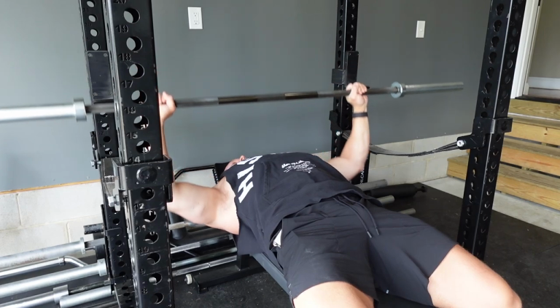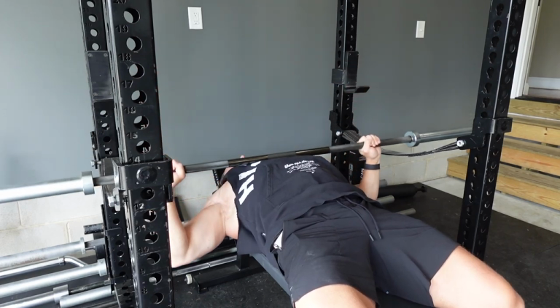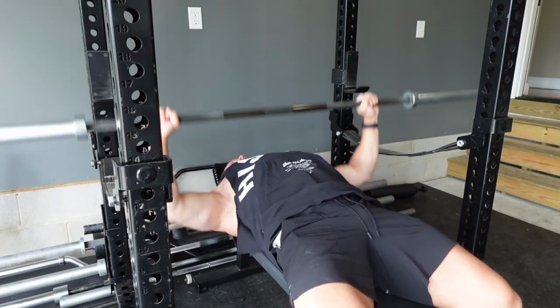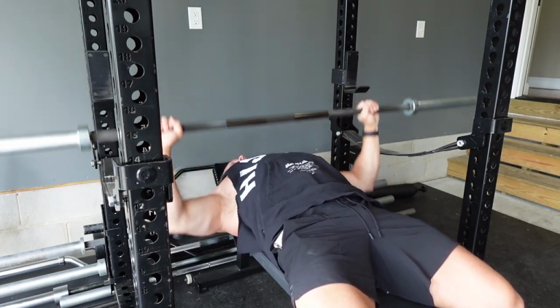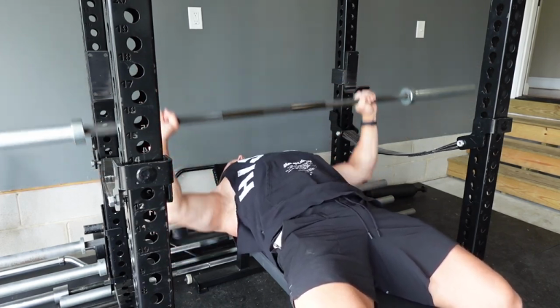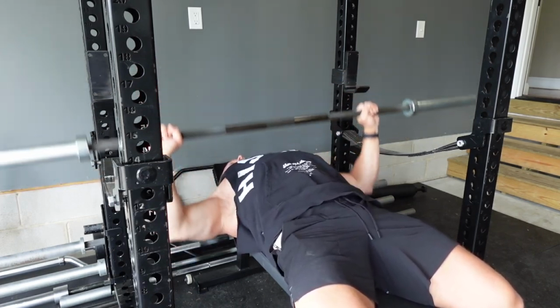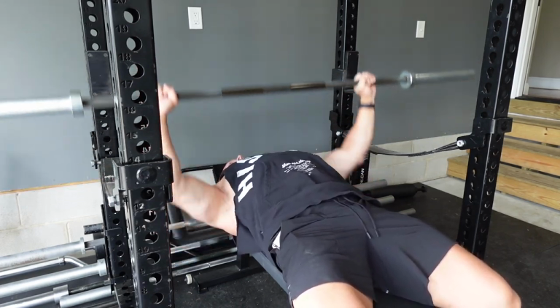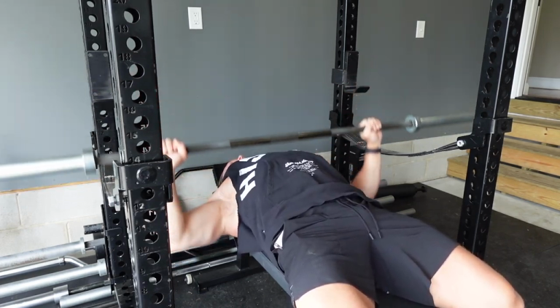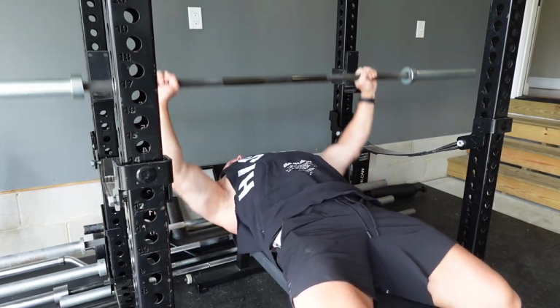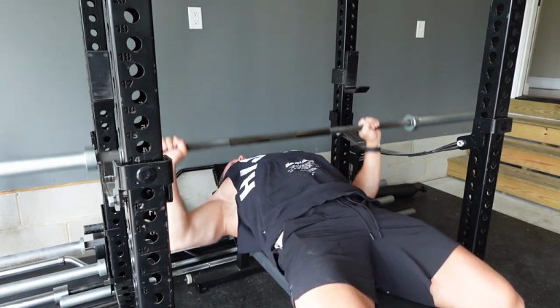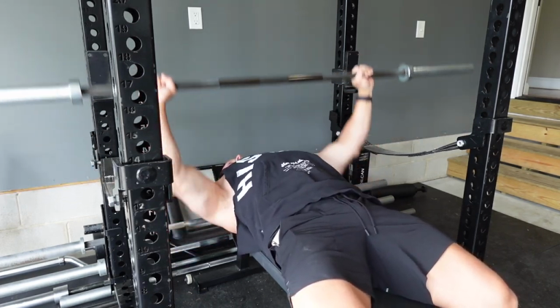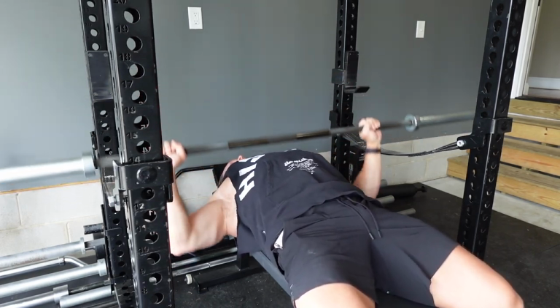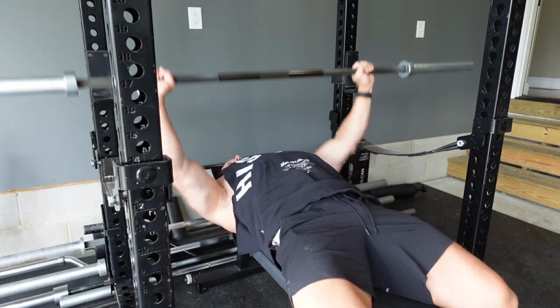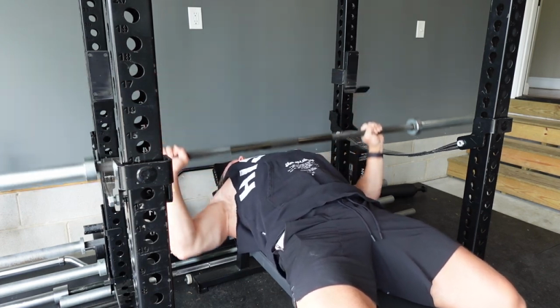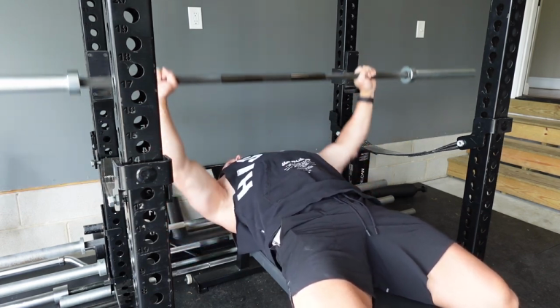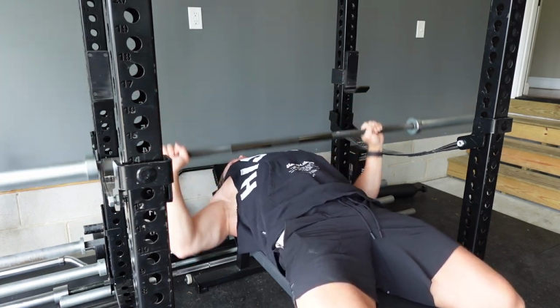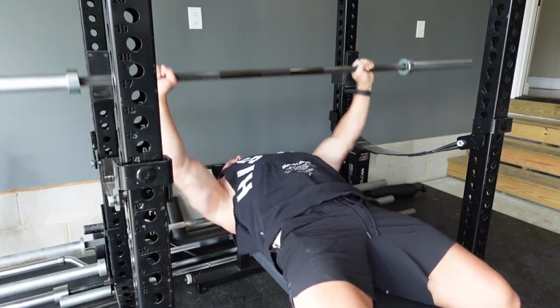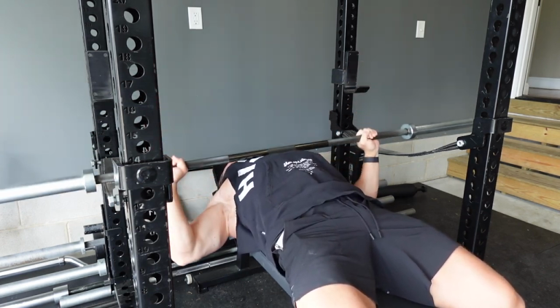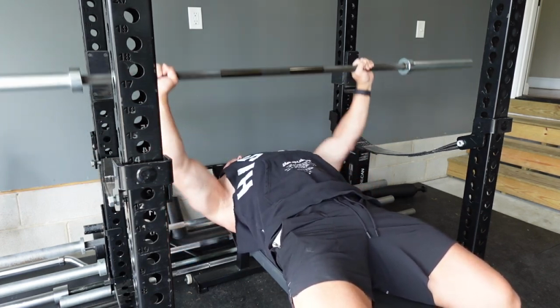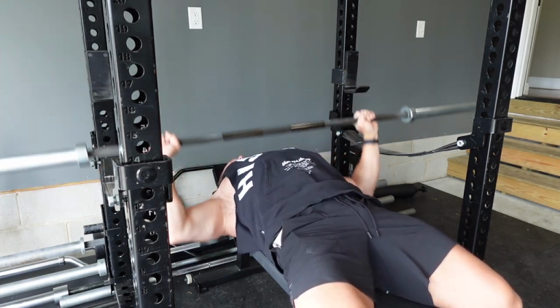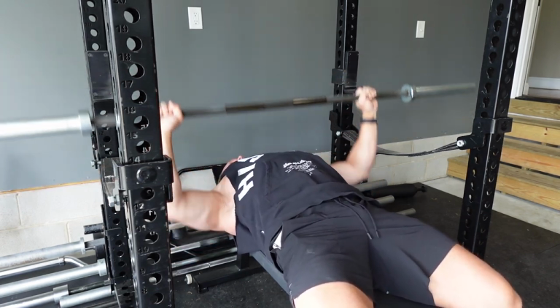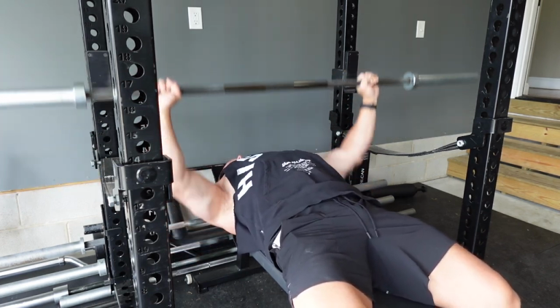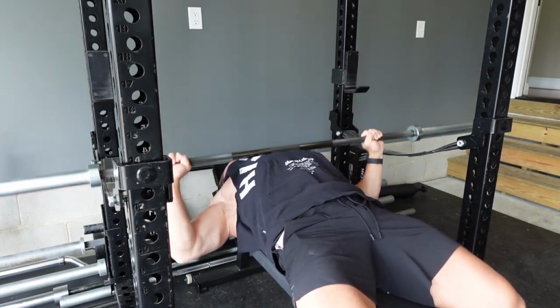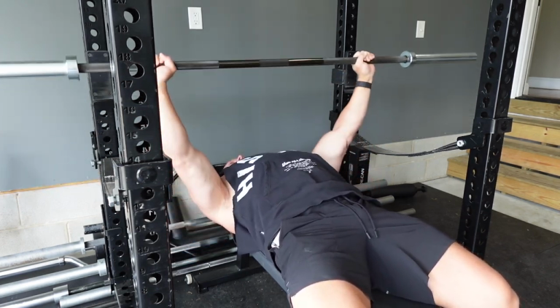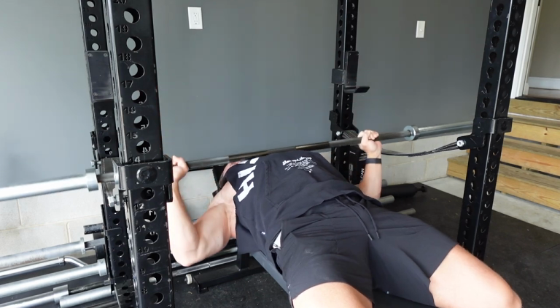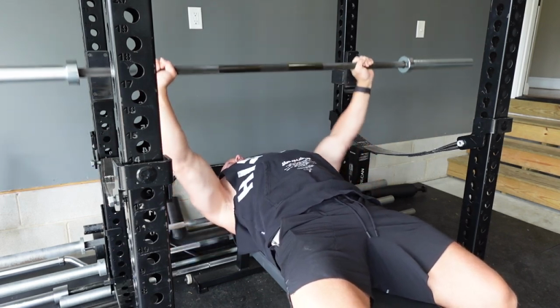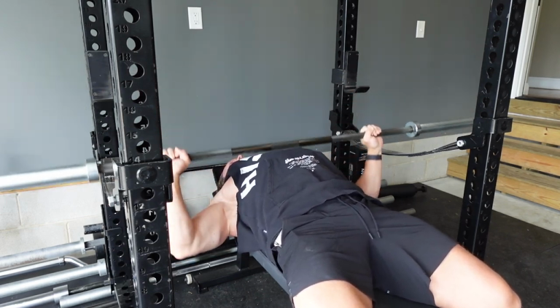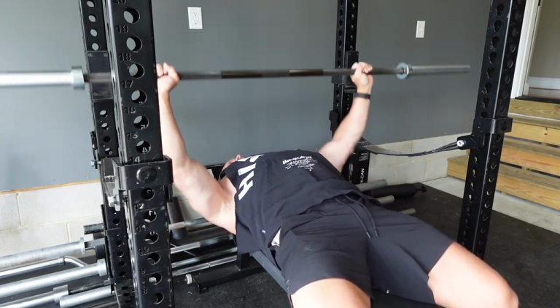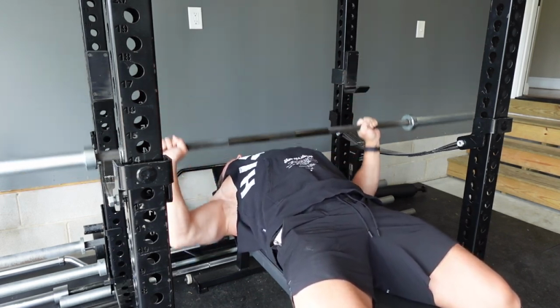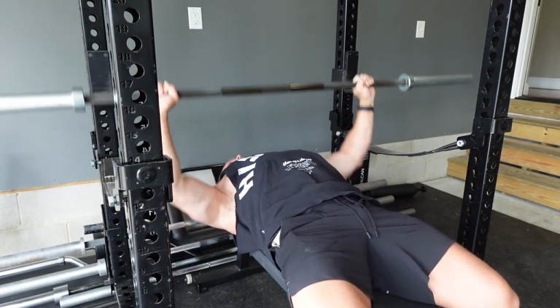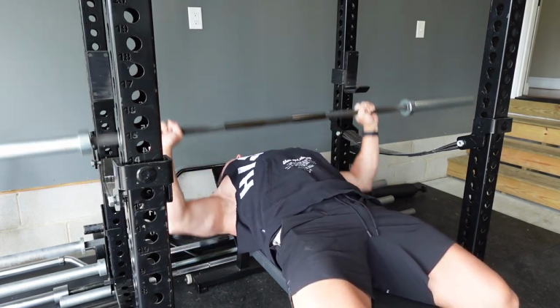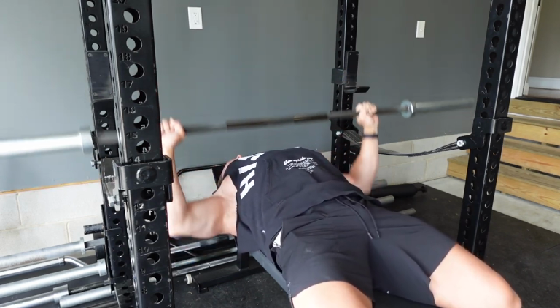I am finally, after three years, officially back in the 400s on bench press. I've previously made a video on how I finally overcame my shoulder pain, but in short it was all mental retraining. Phantom pain is very real.